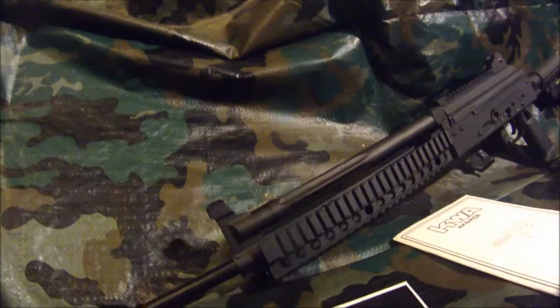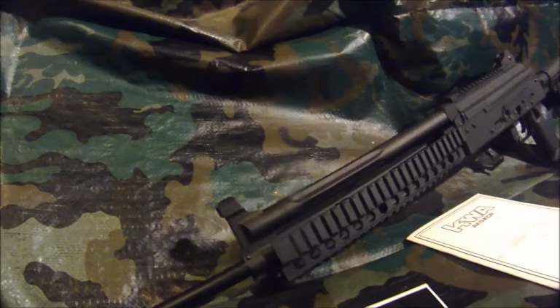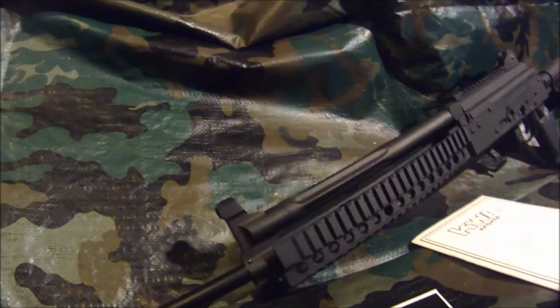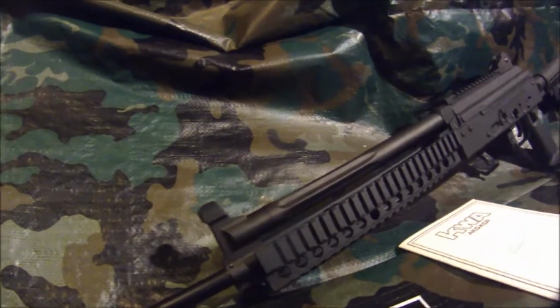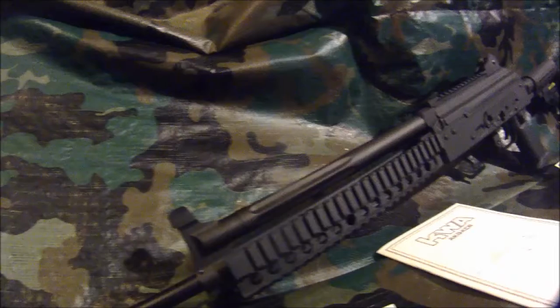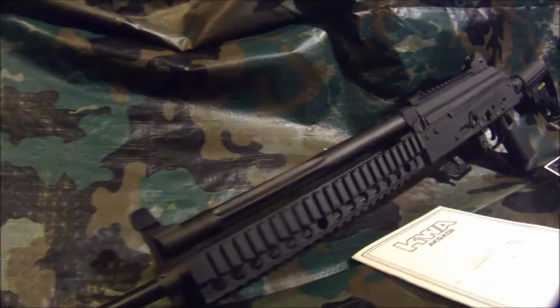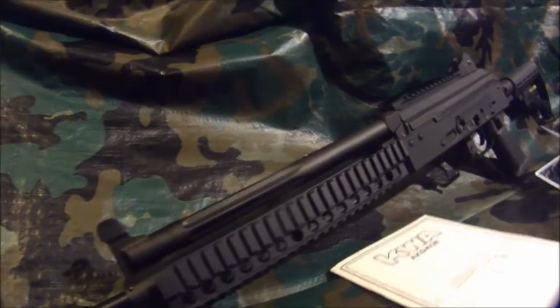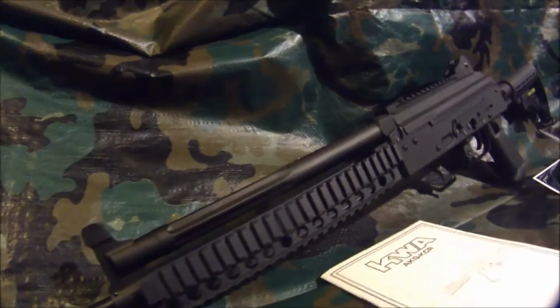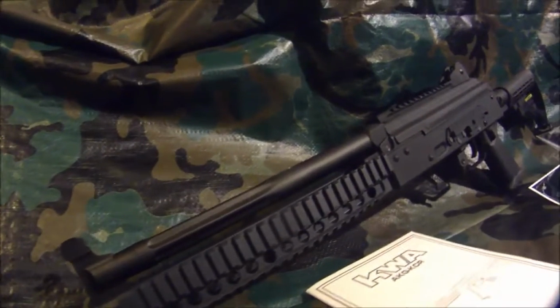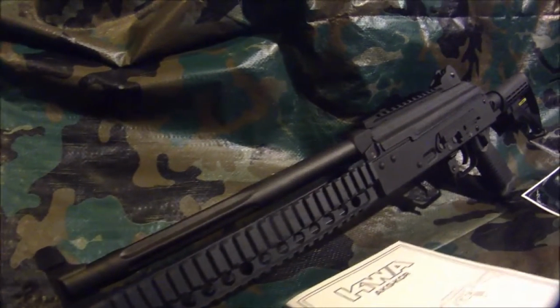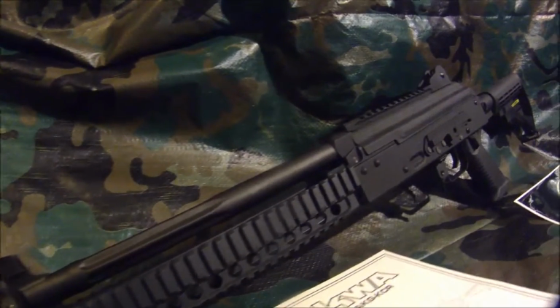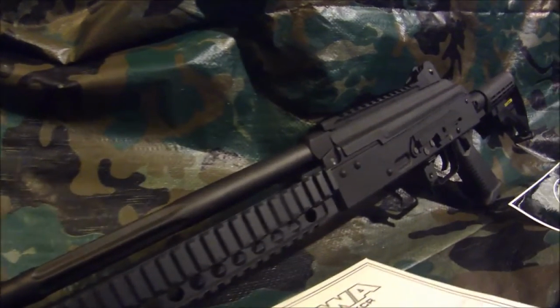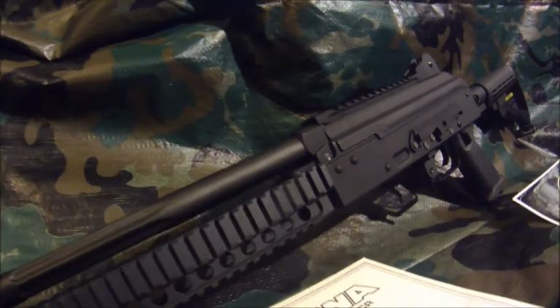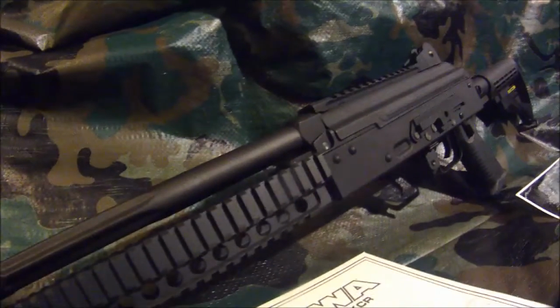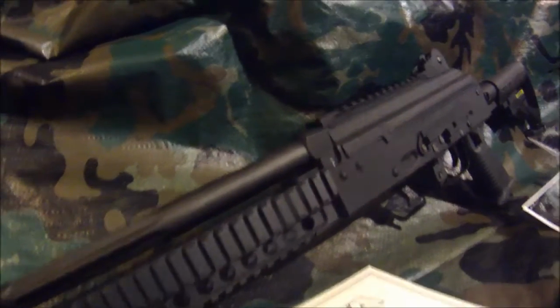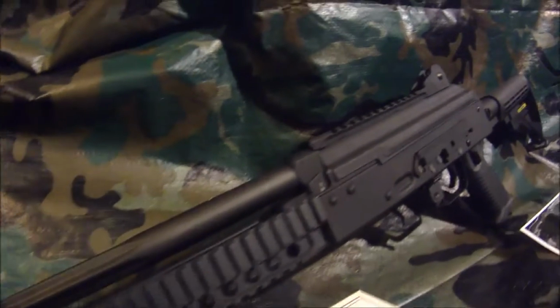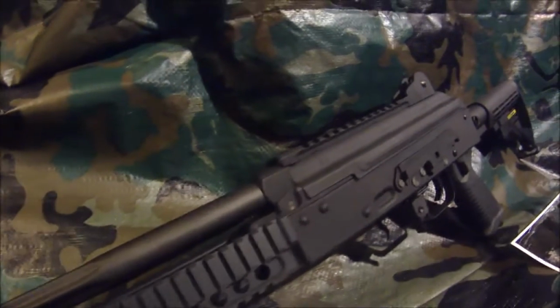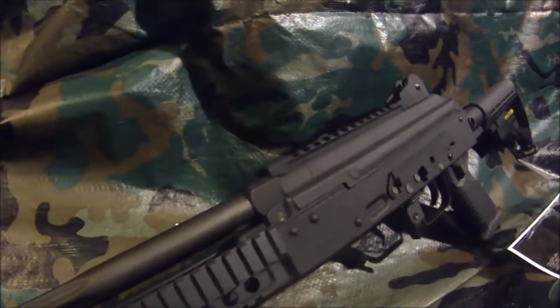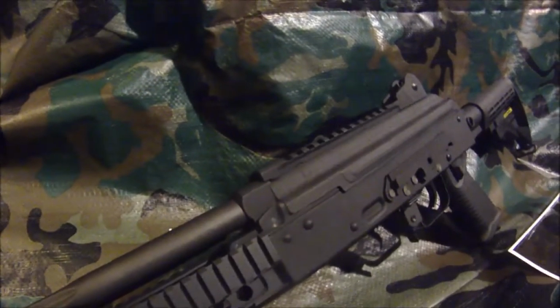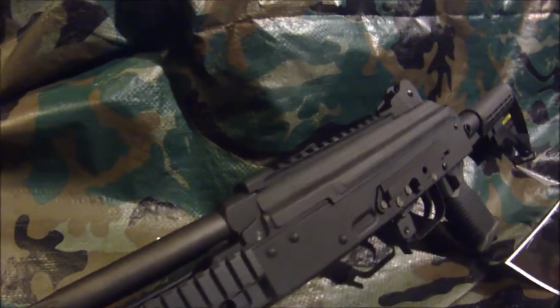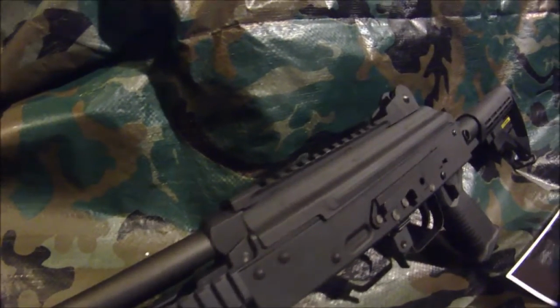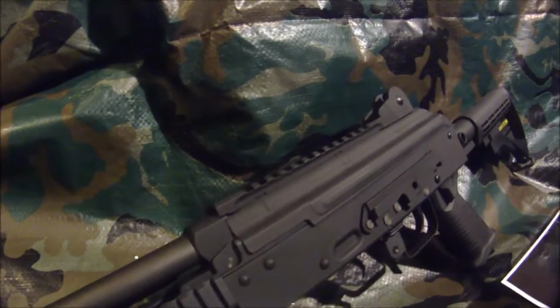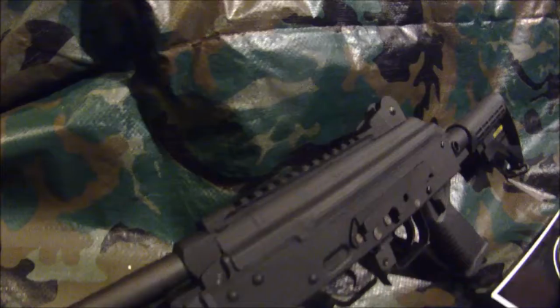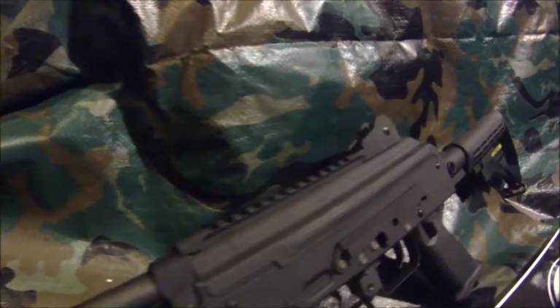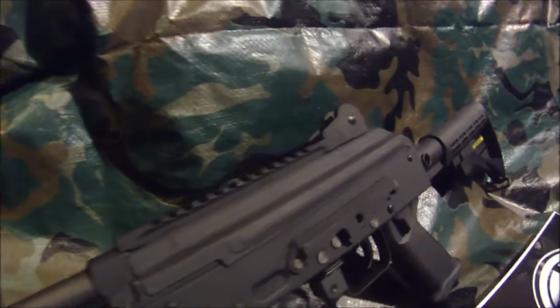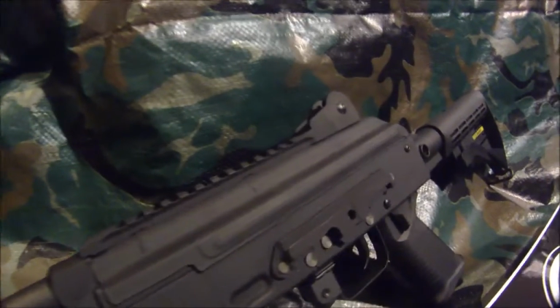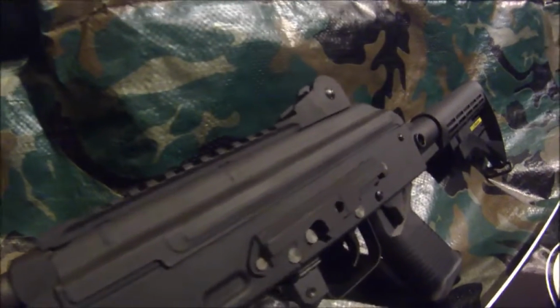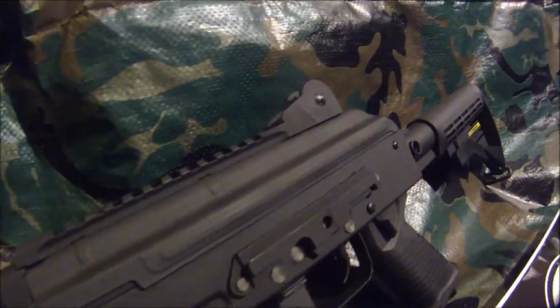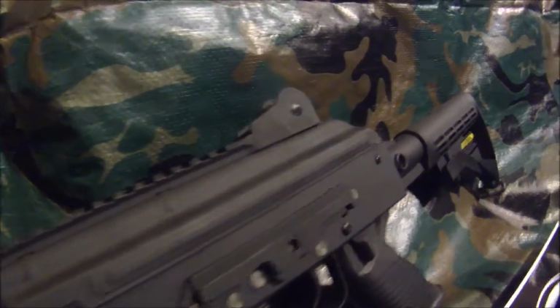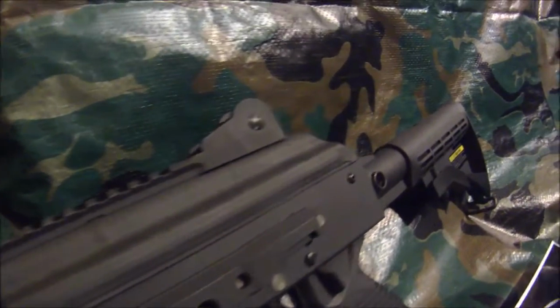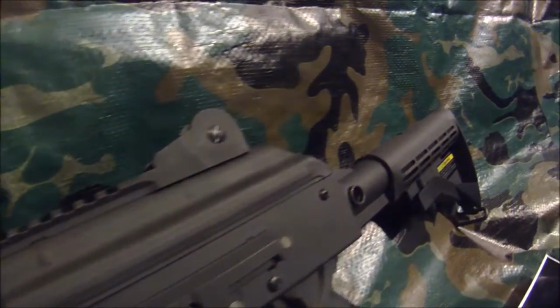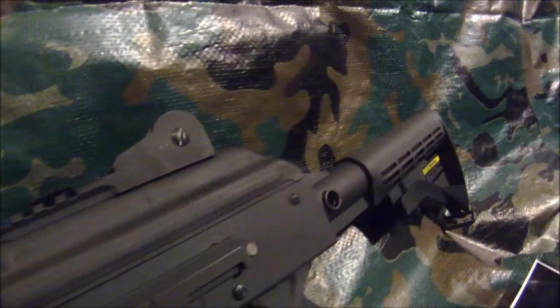This is CKB Roger doing a review of the brand new KWA 8K KCR. They just came out.